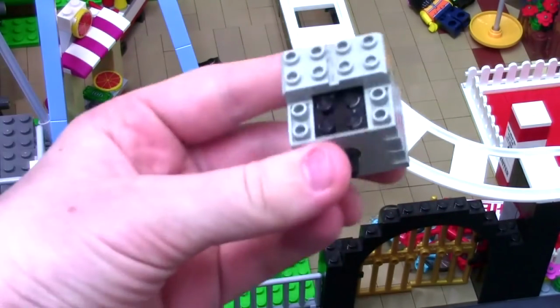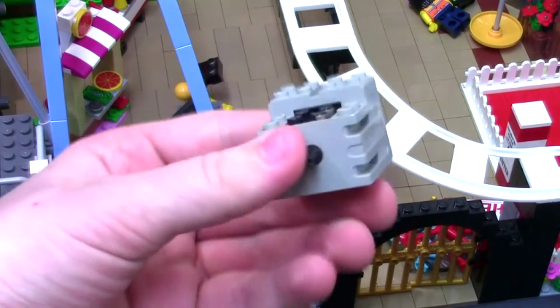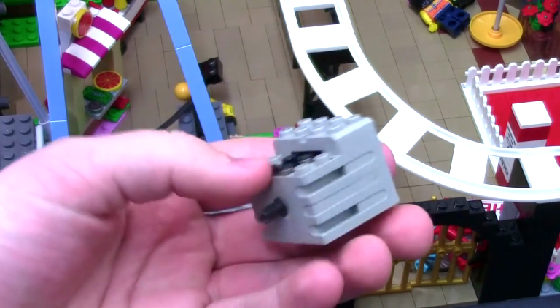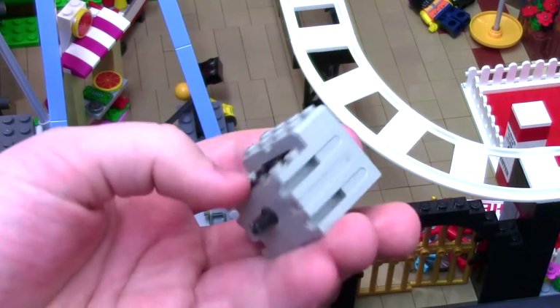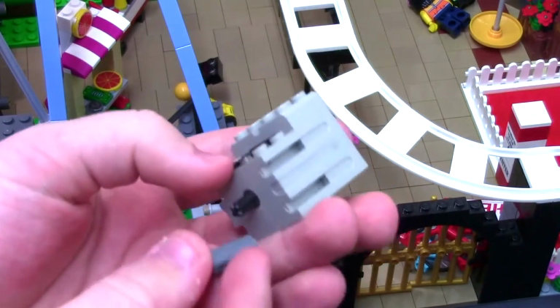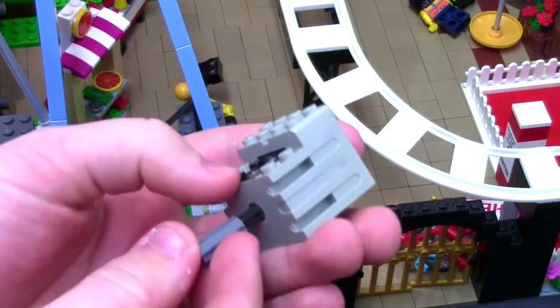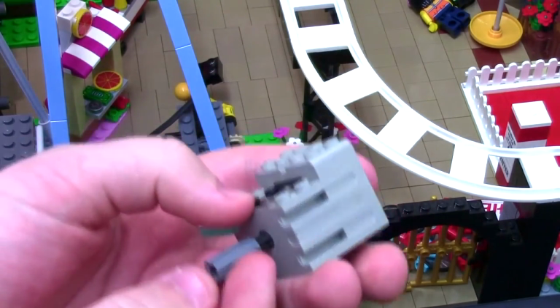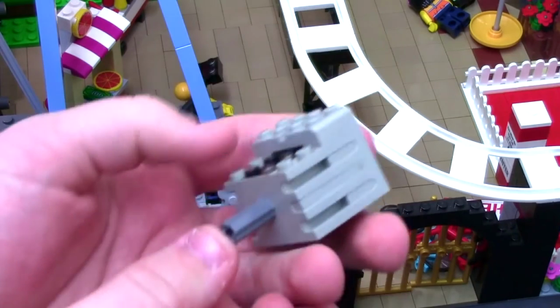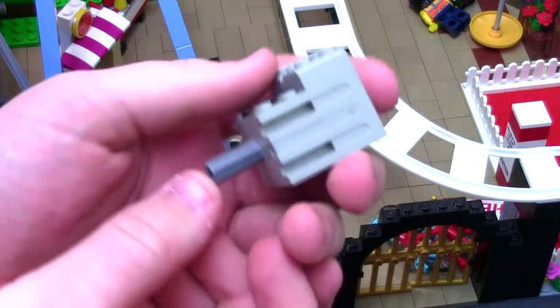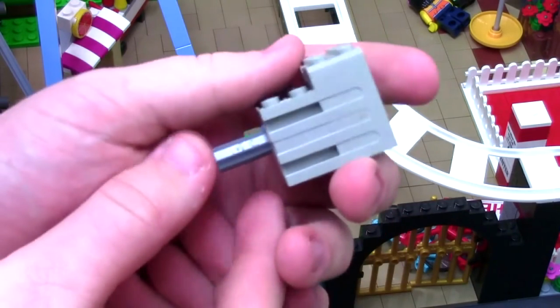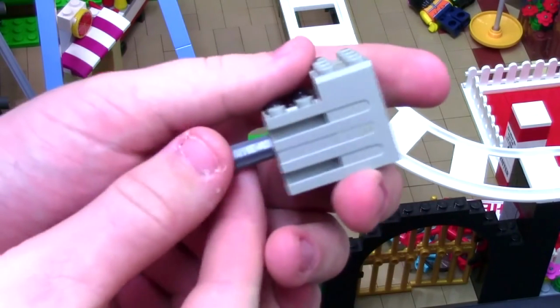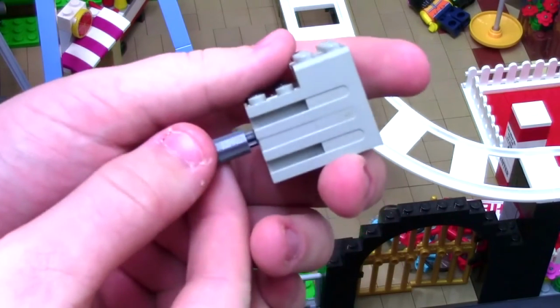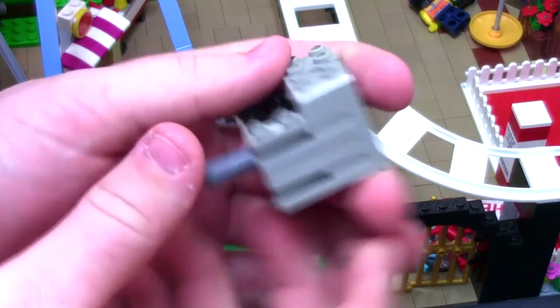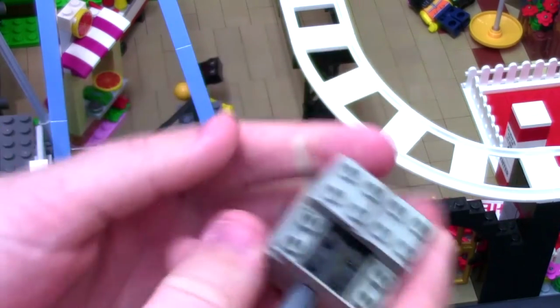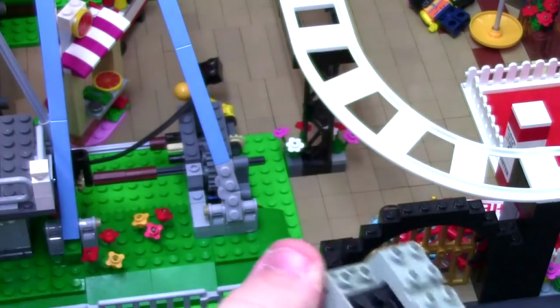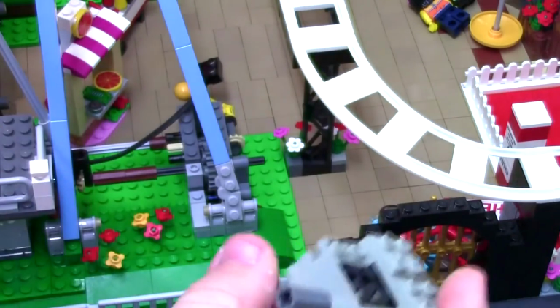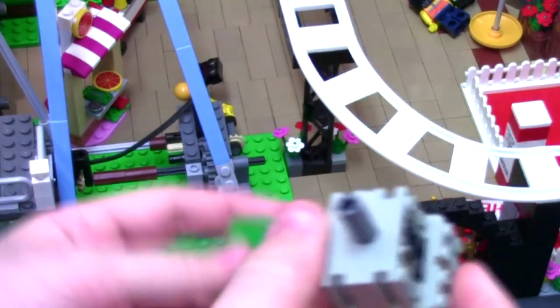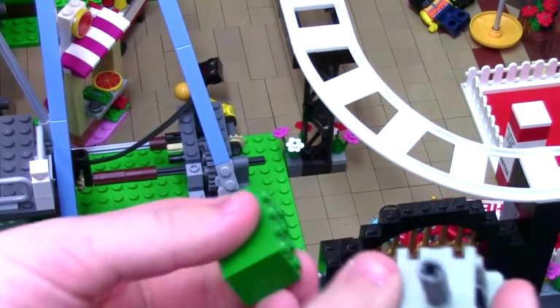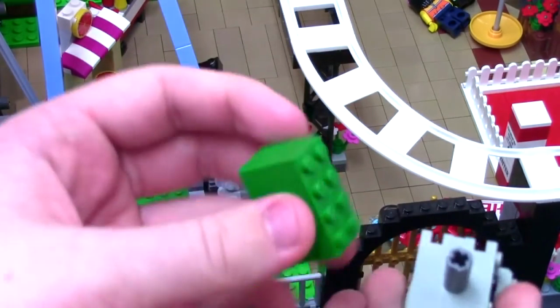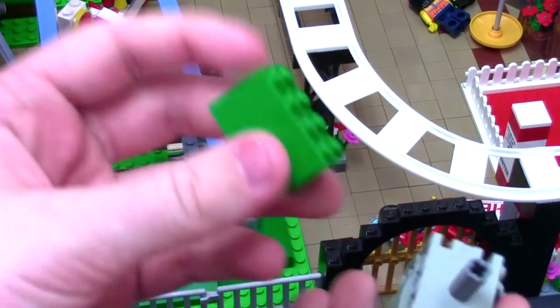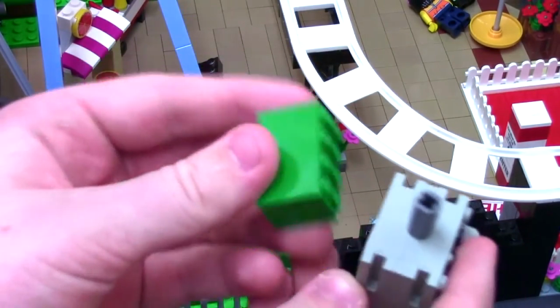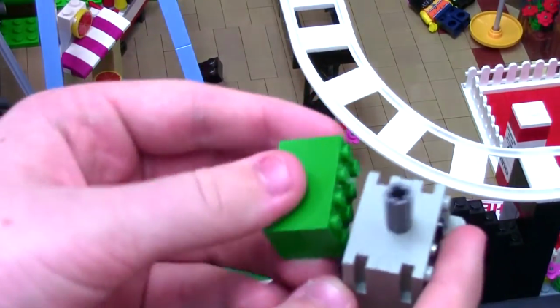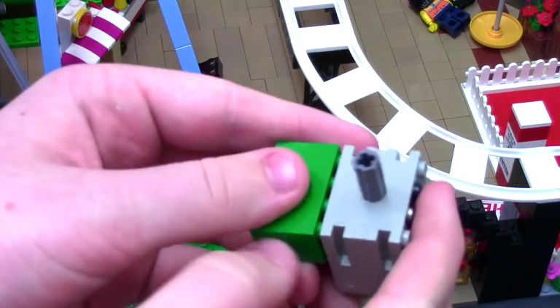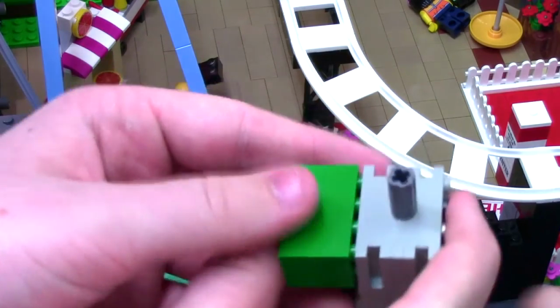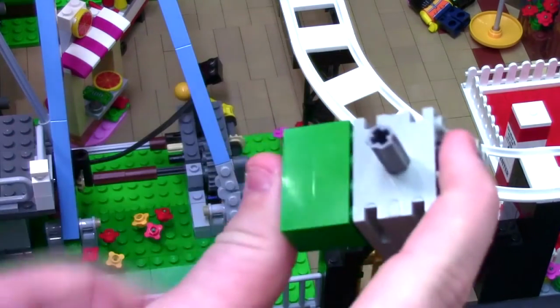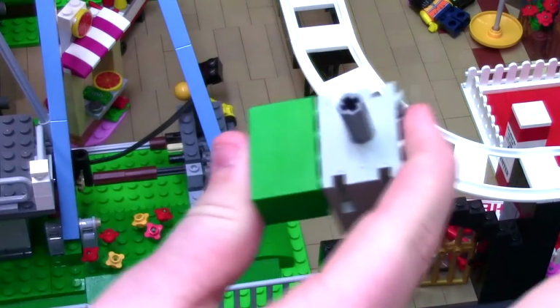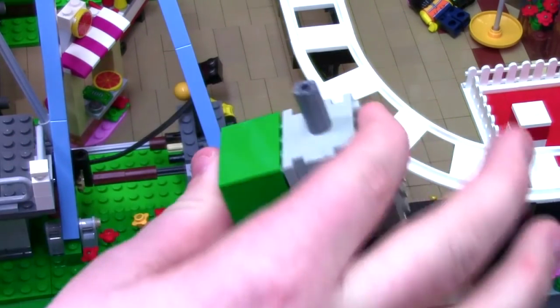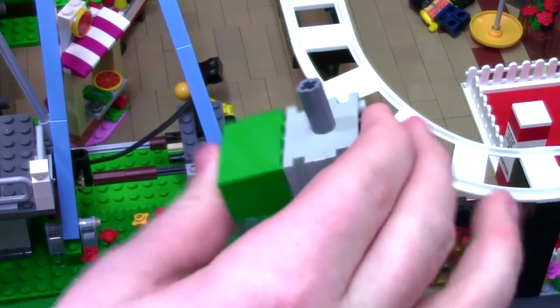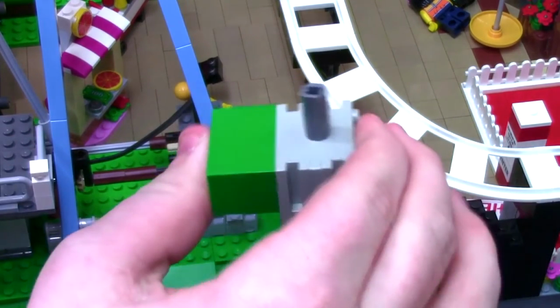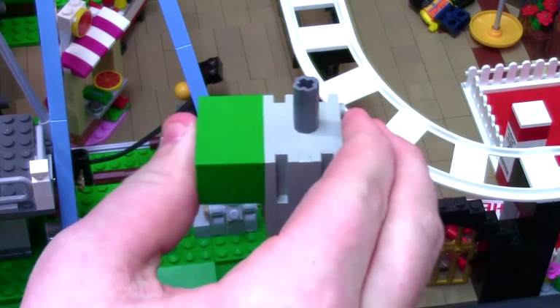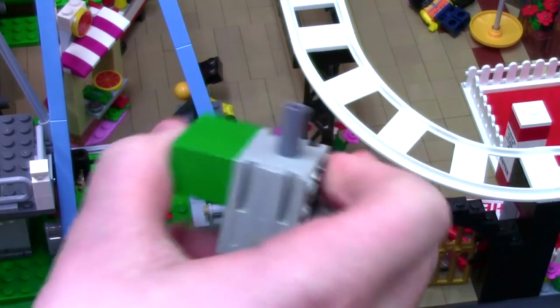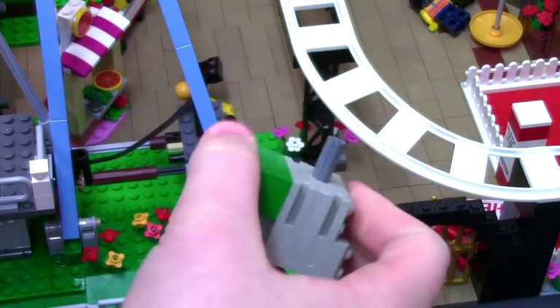Next, you're going to take the motor we already talked about and put this little Technic piece on it, just like that. Finally, you're going to take two bricks — could be any color, whatever you want — and just stack them on top.